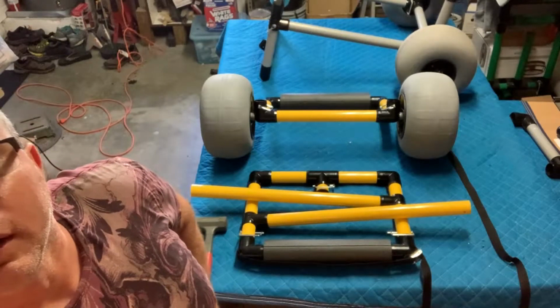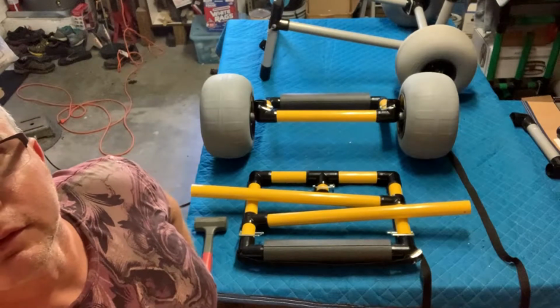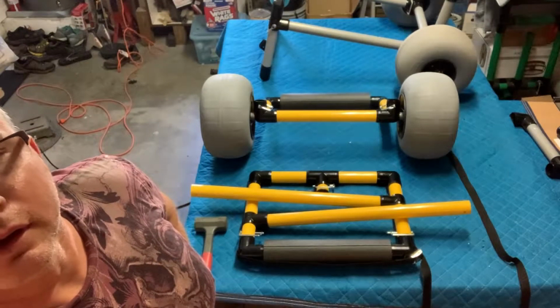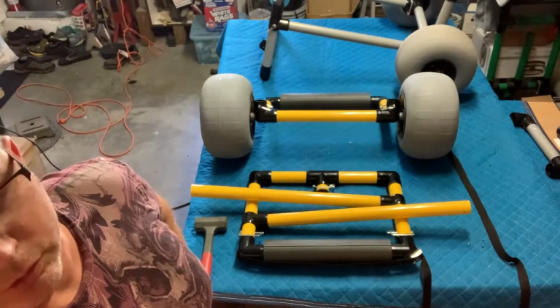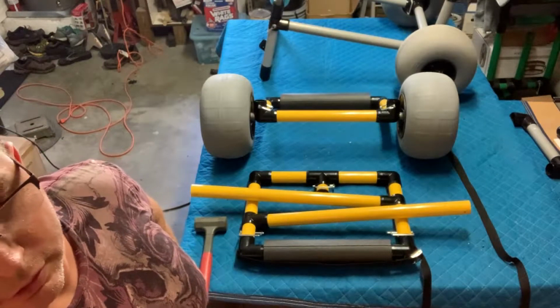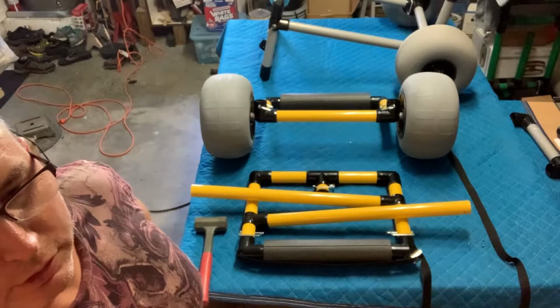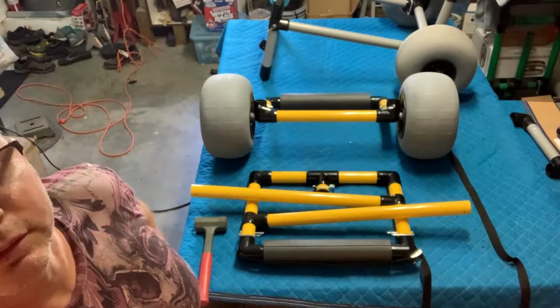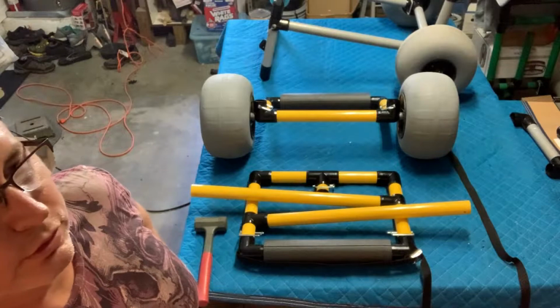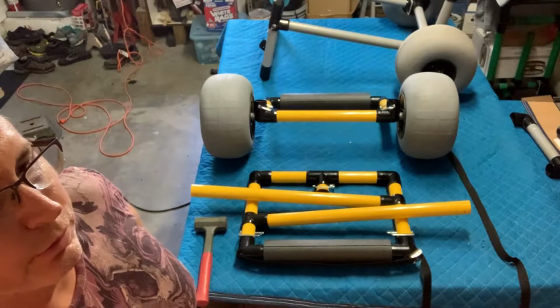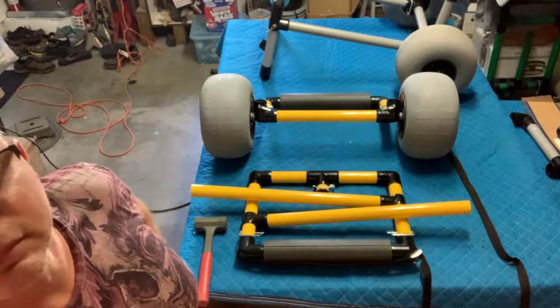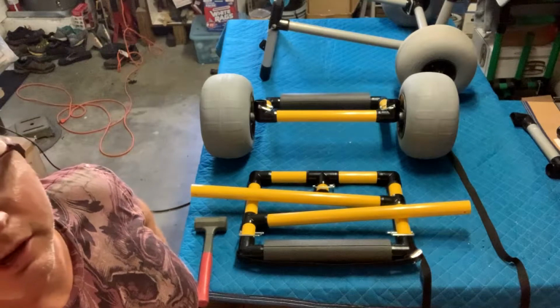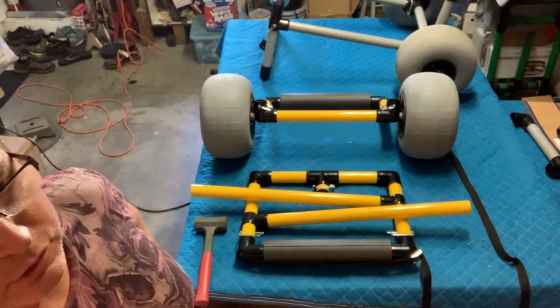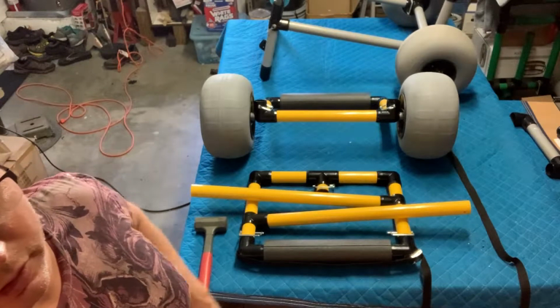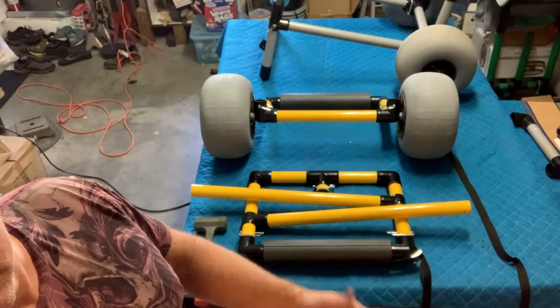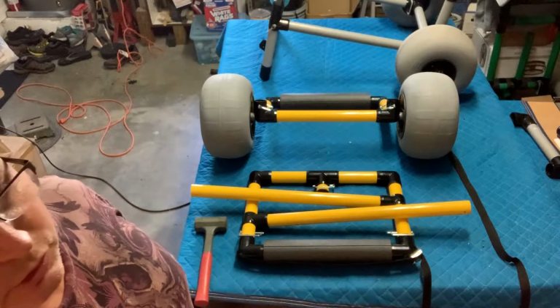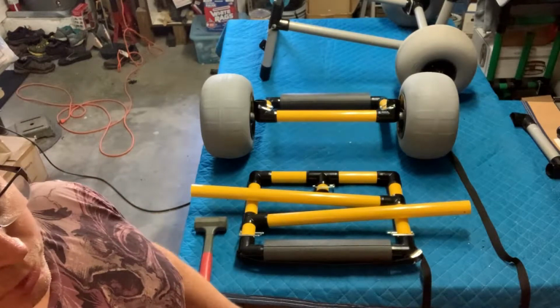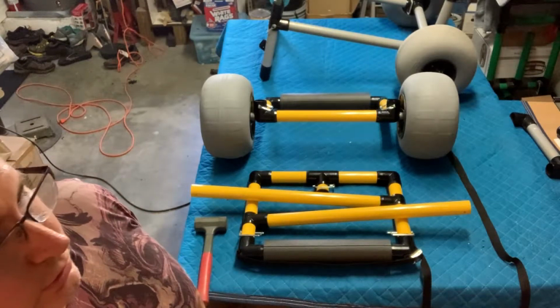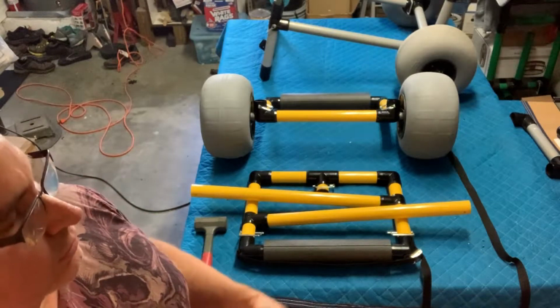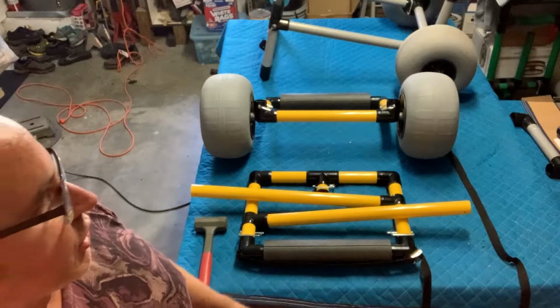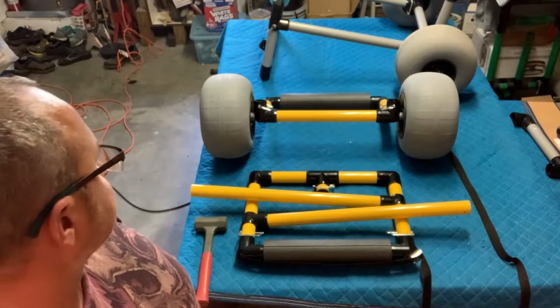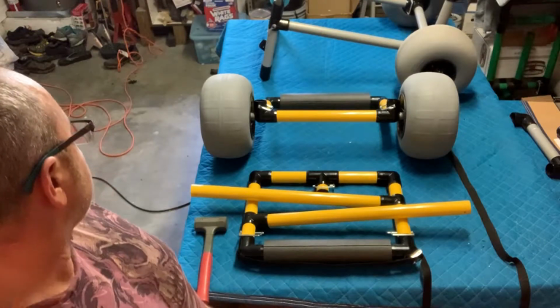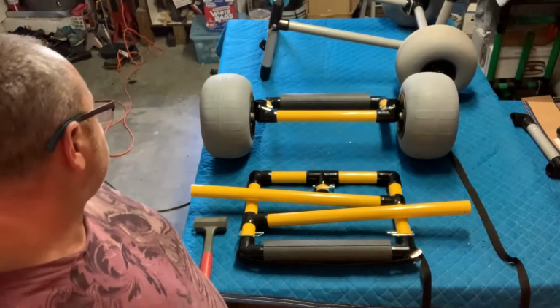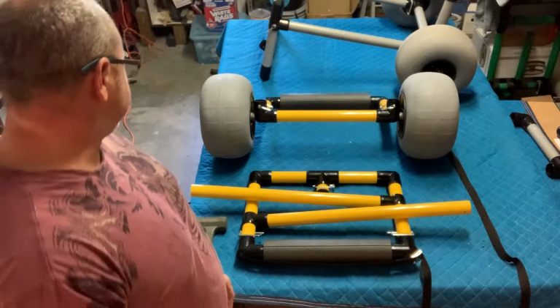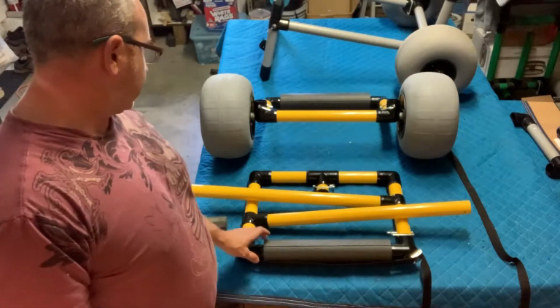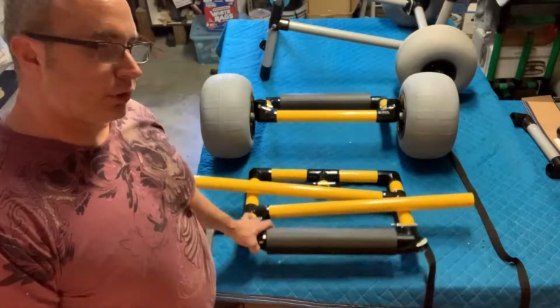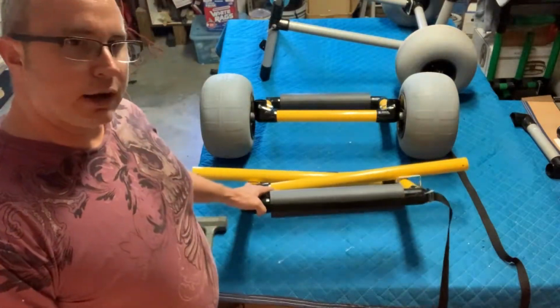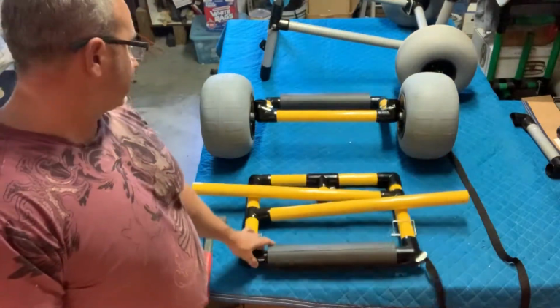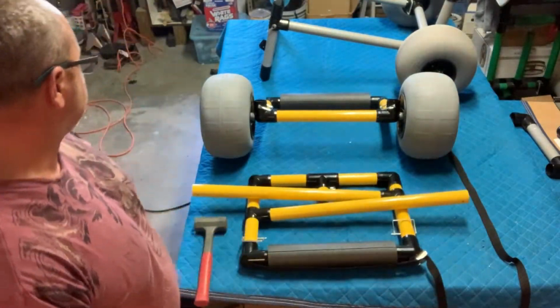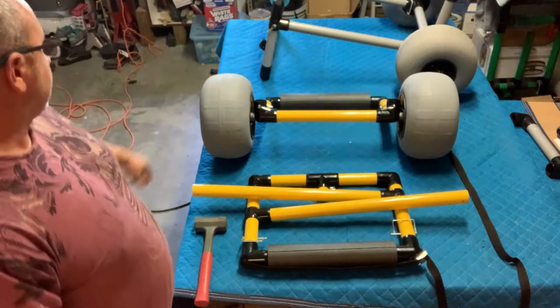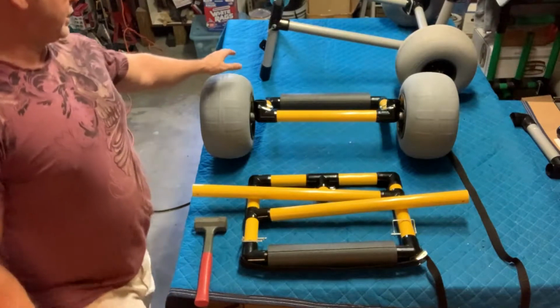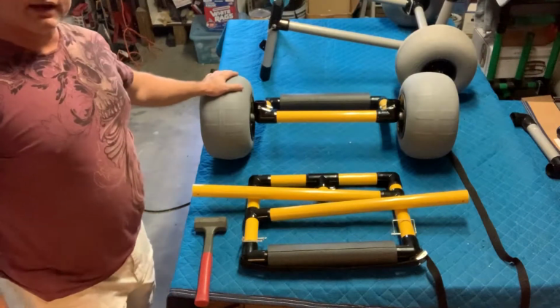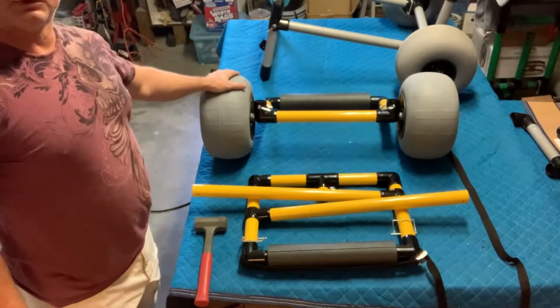Alright, so this is a quick rundown of how to set this cart up from out of the box or in a transport position. We've got the front side, and we've got the back with the wheels.